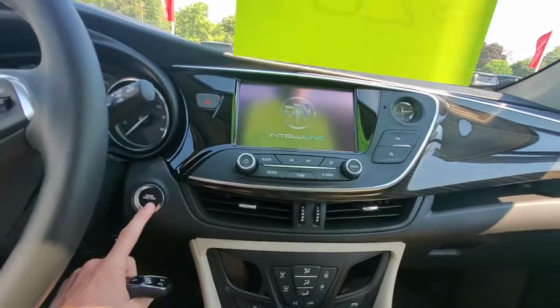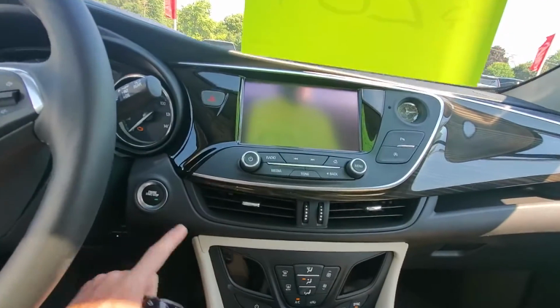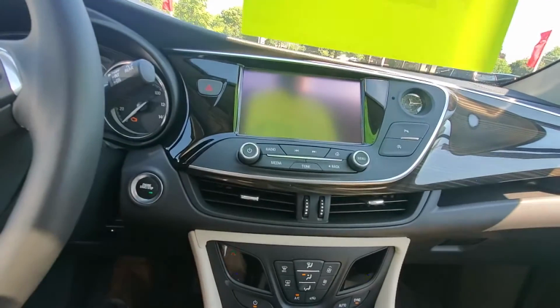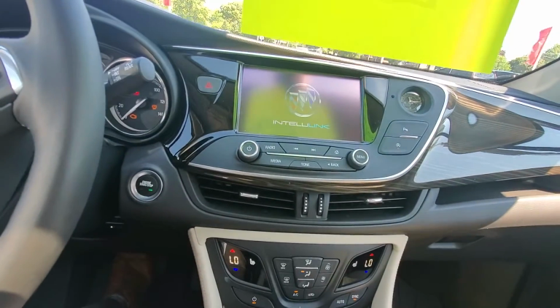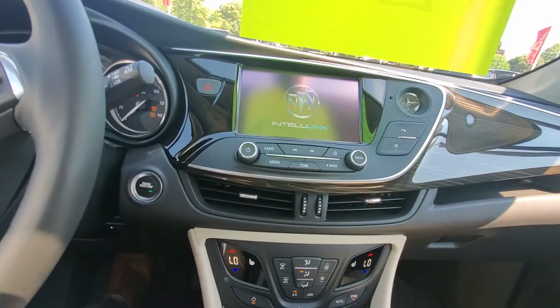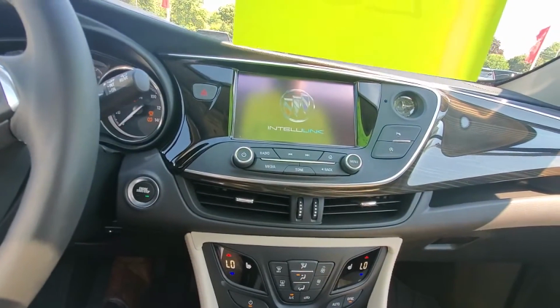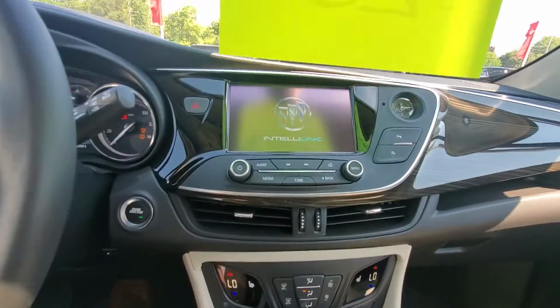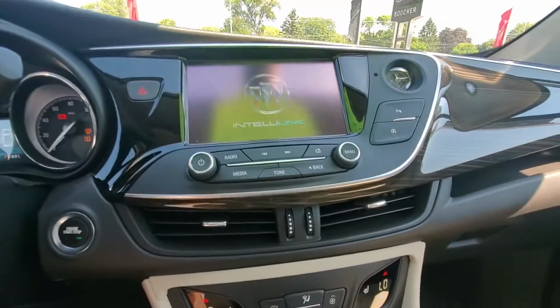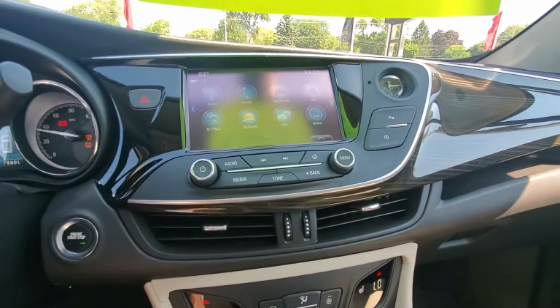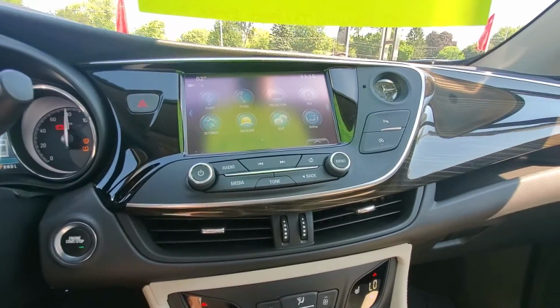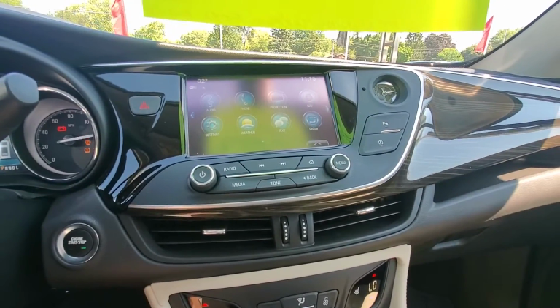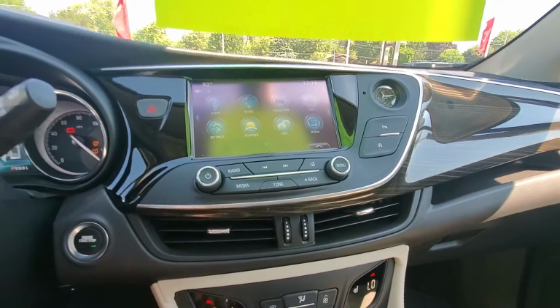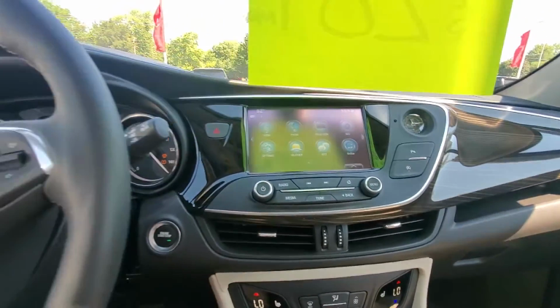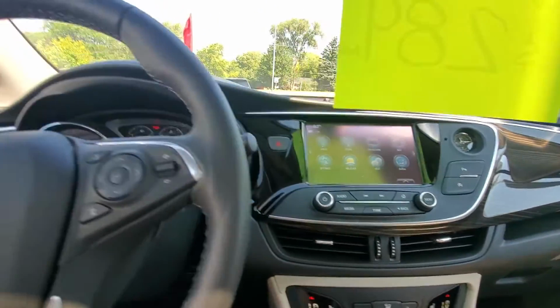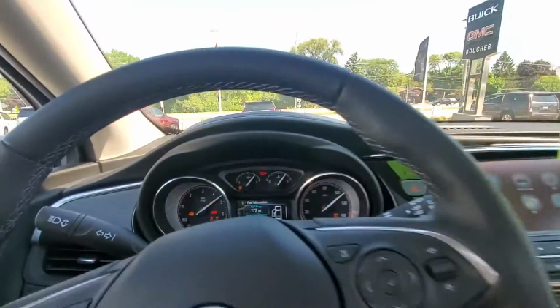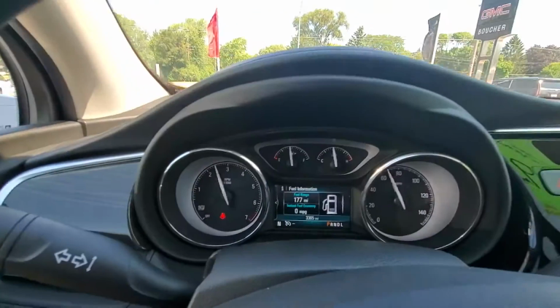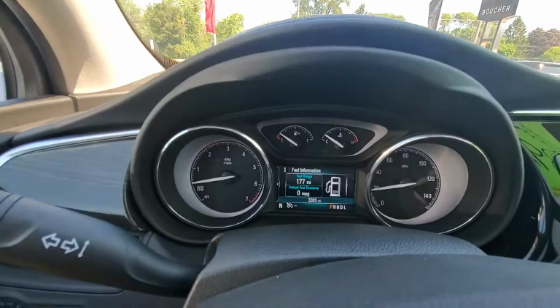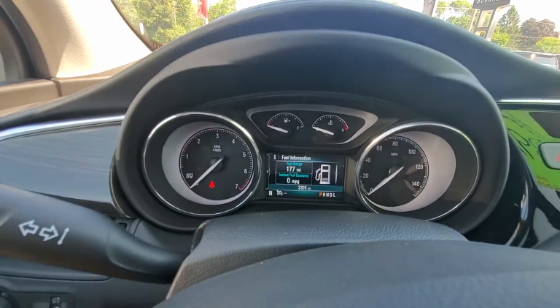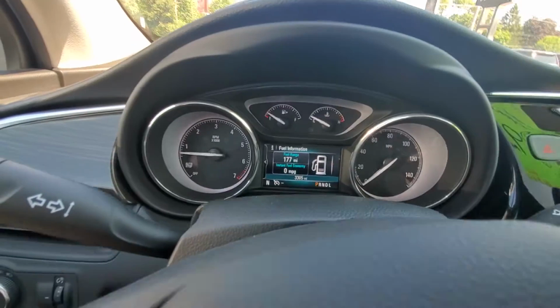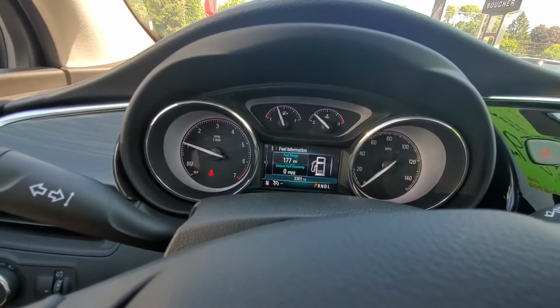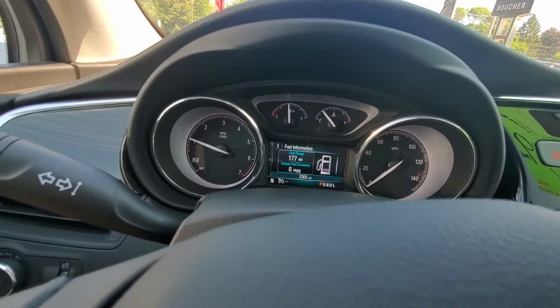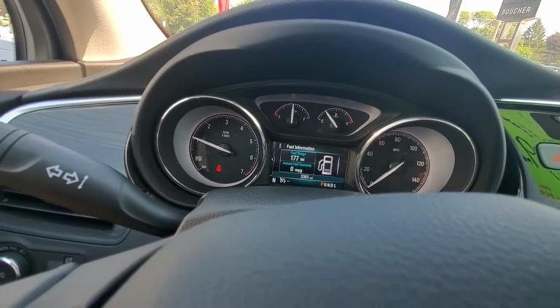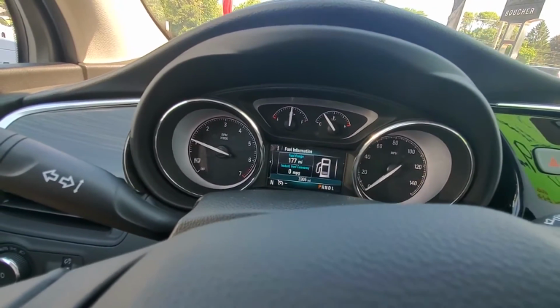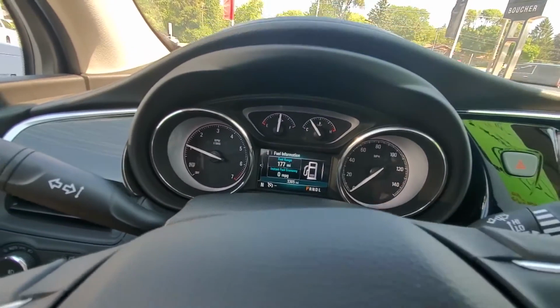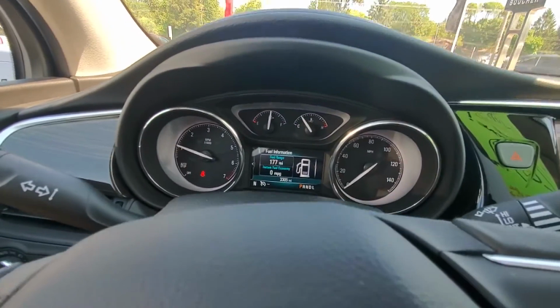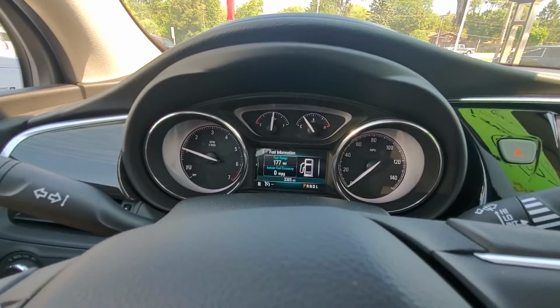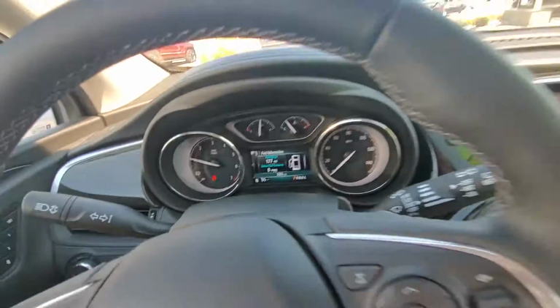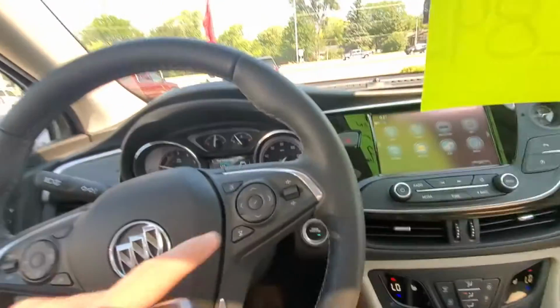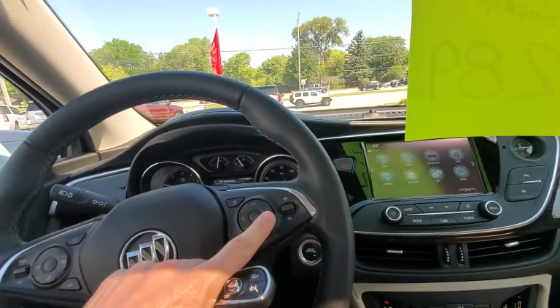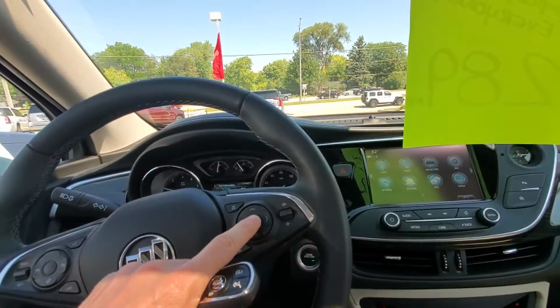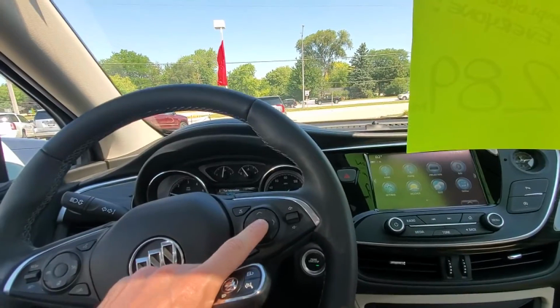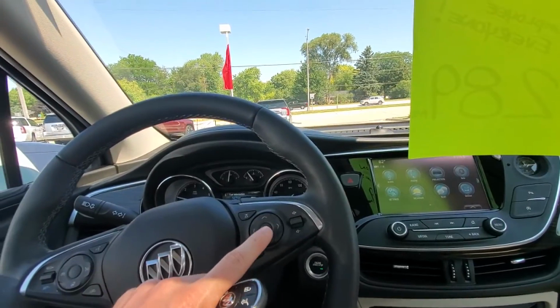We do have push-button start and a nice big touchscreen up here. We have another screen that's going to show you some important information like your speed, fuel range, and much more.